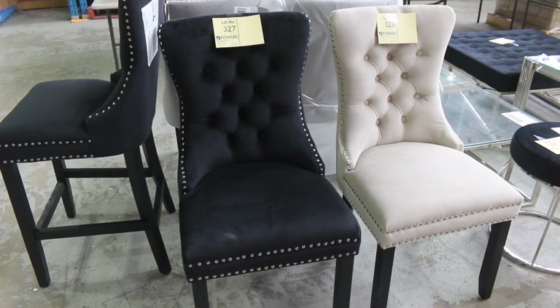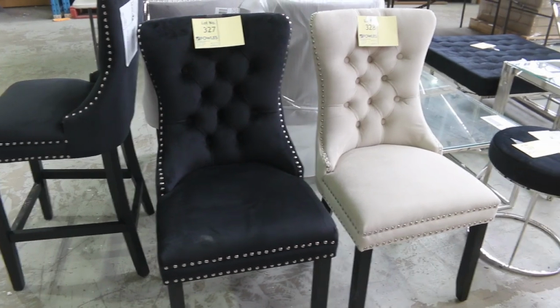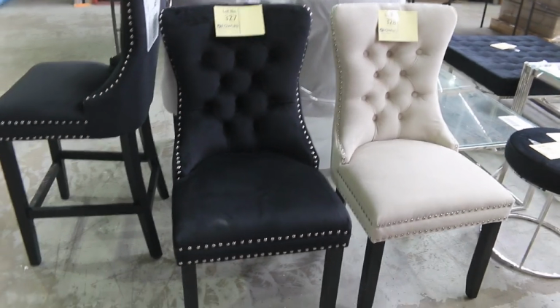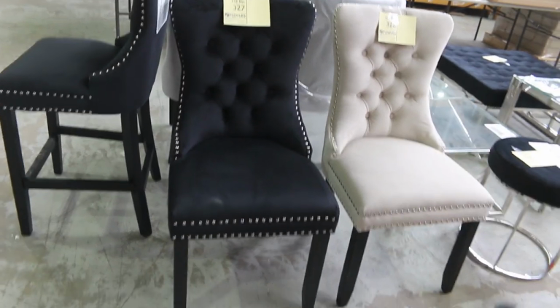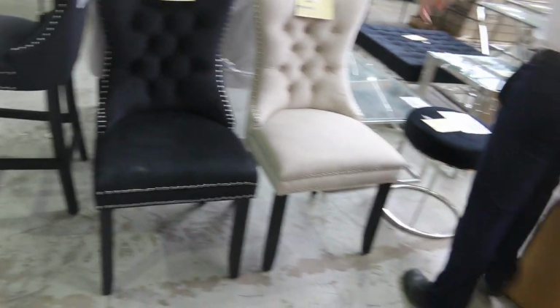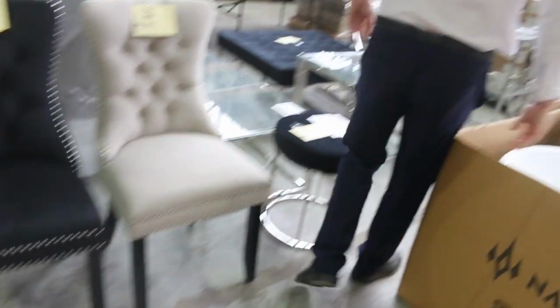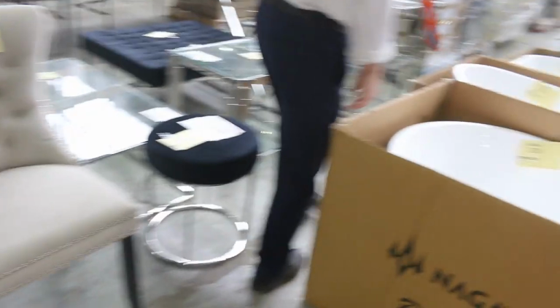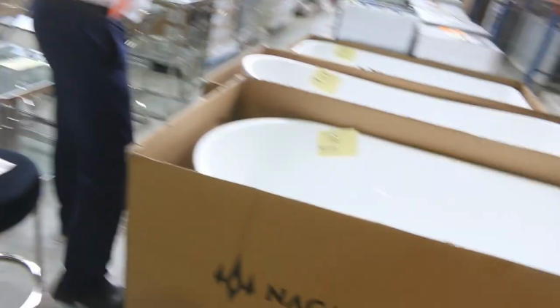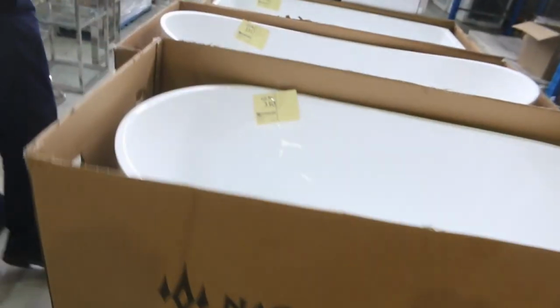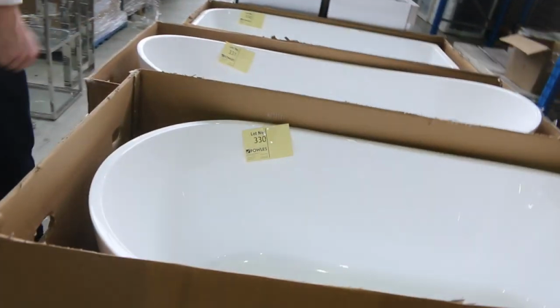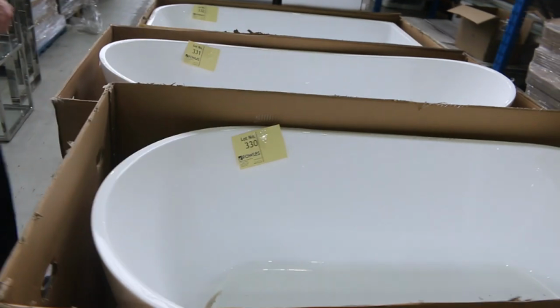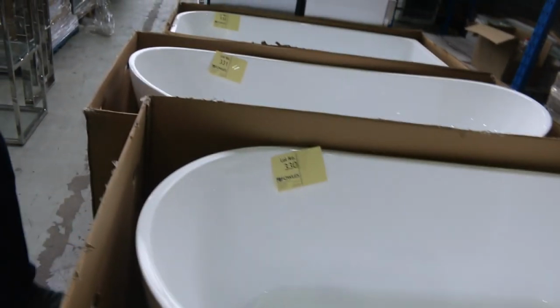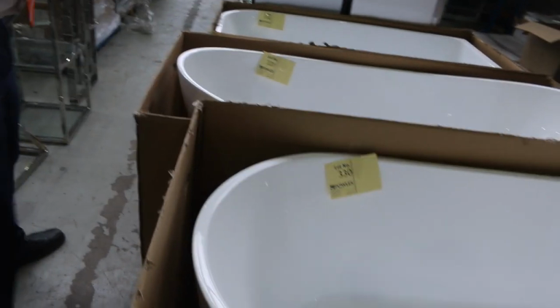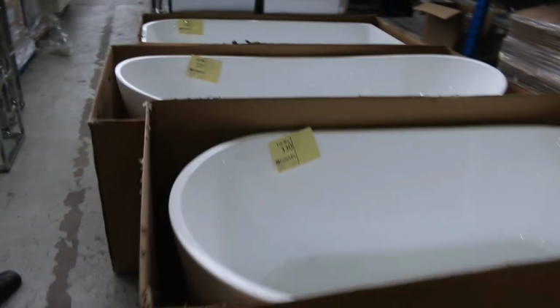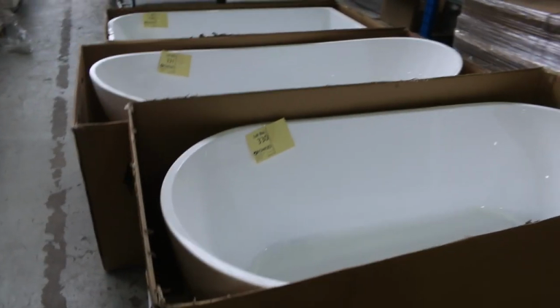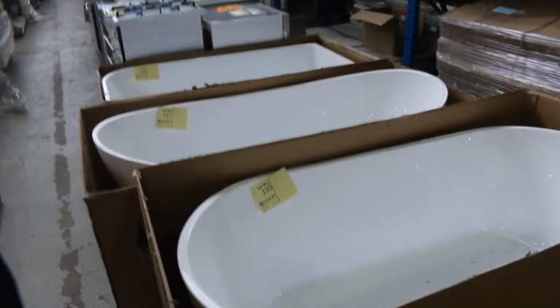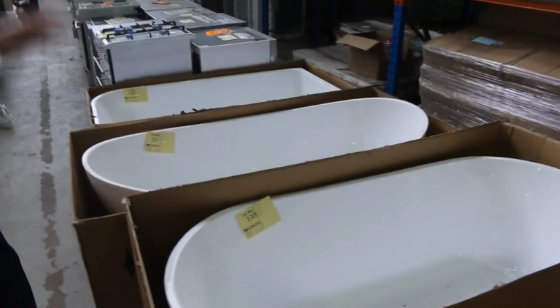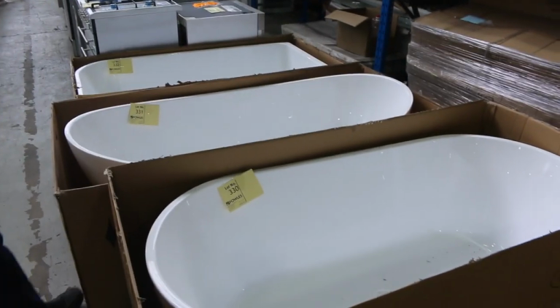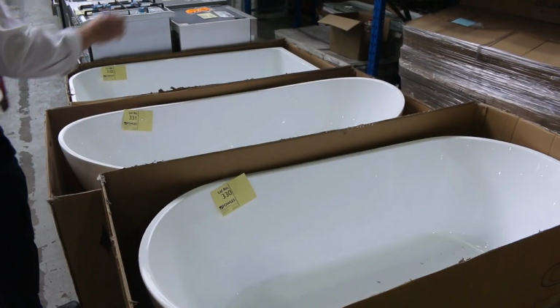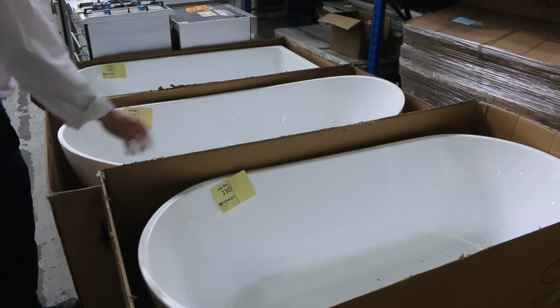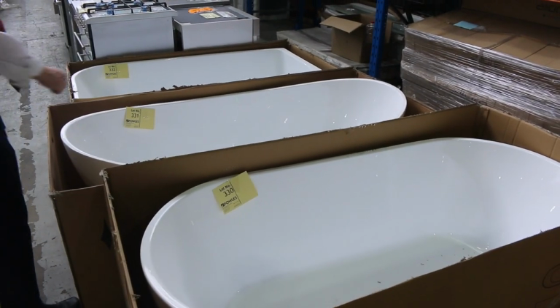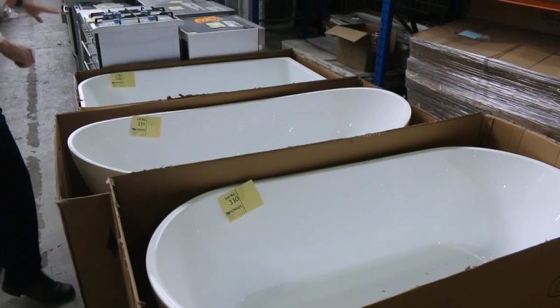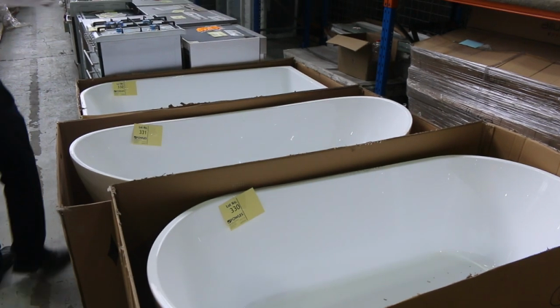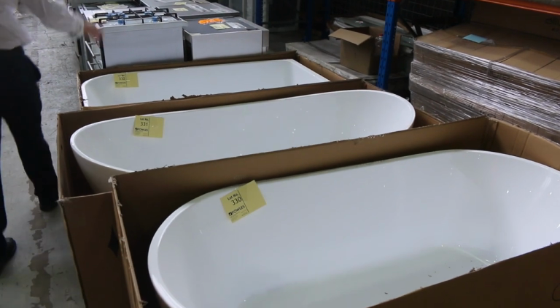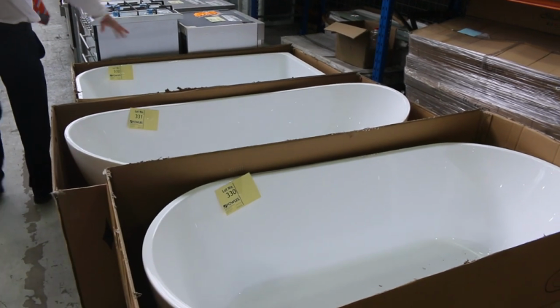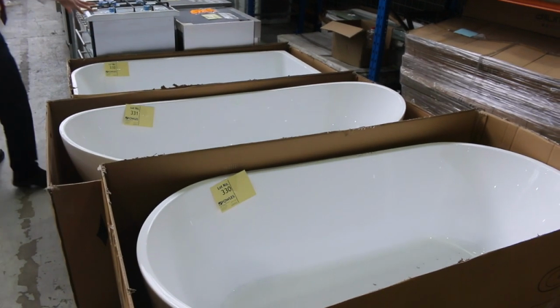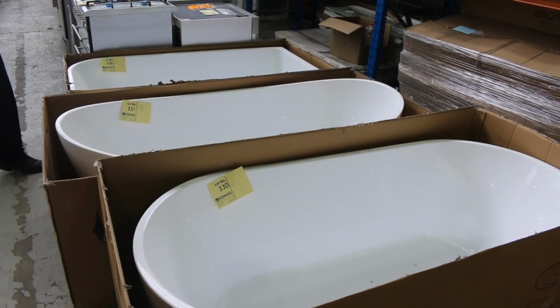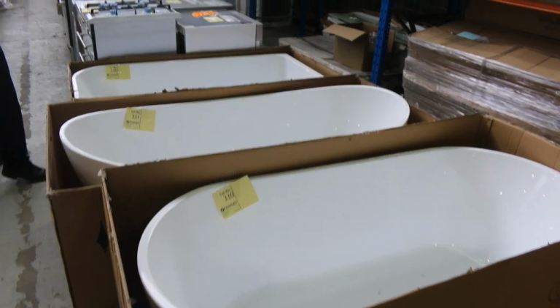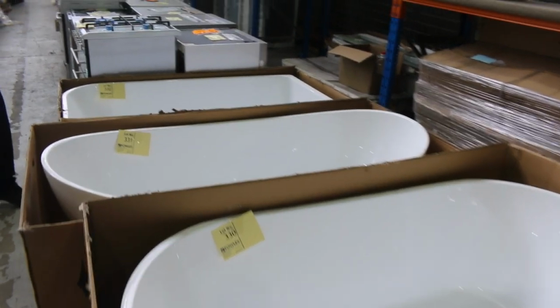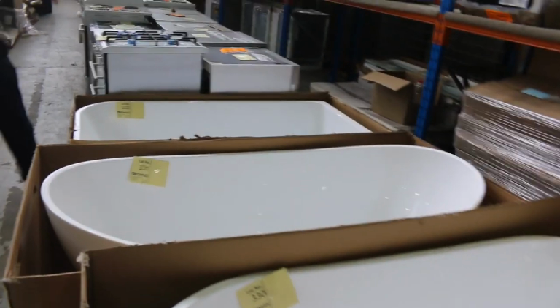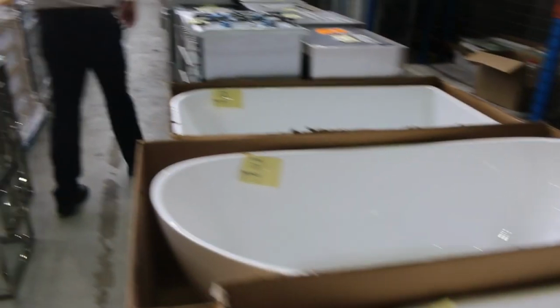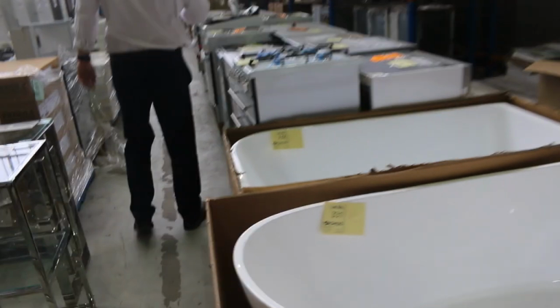The baths are good to see in as well. There's the oval, the rounded and the corner design — so three freestanding bath styles. Fantastic to have some freestanding baths in; they will definitely sell.